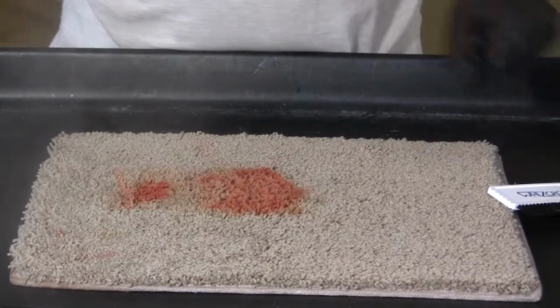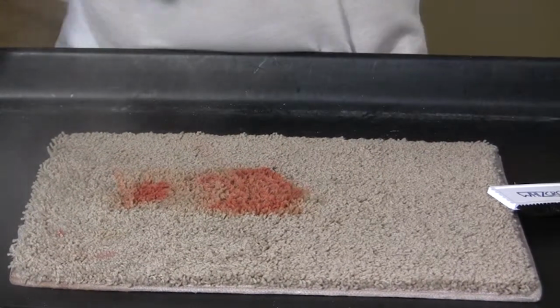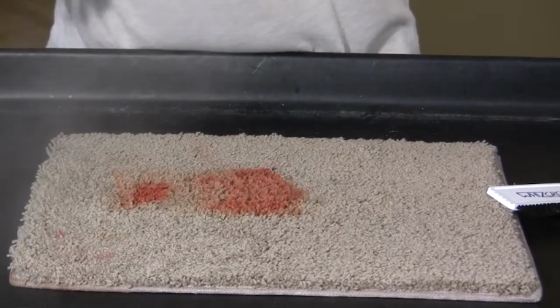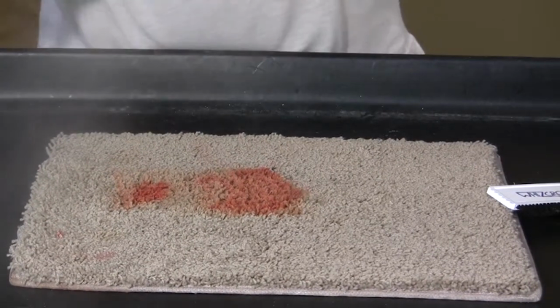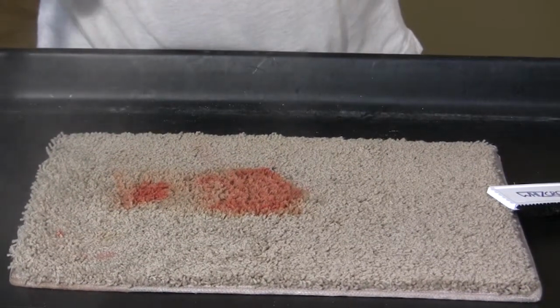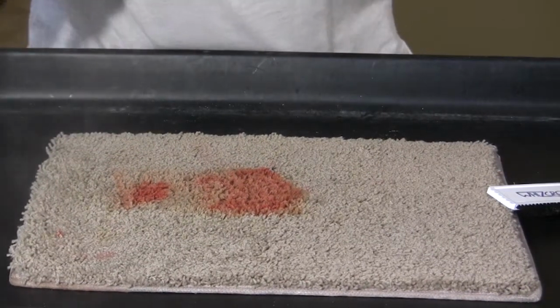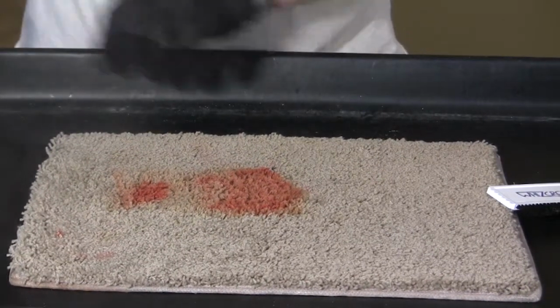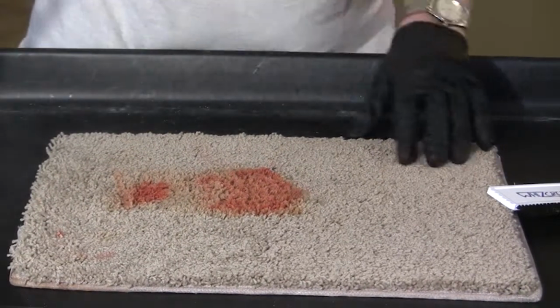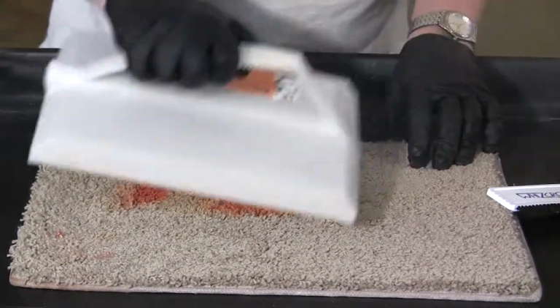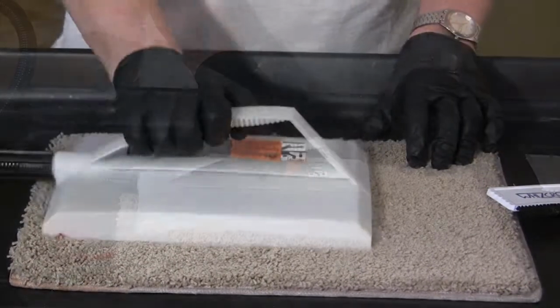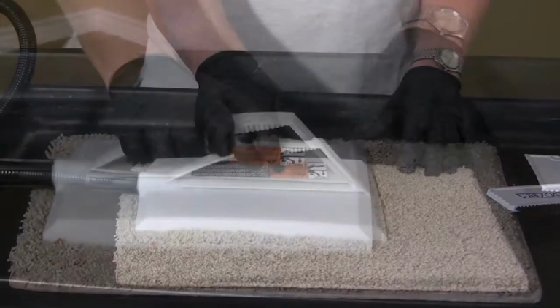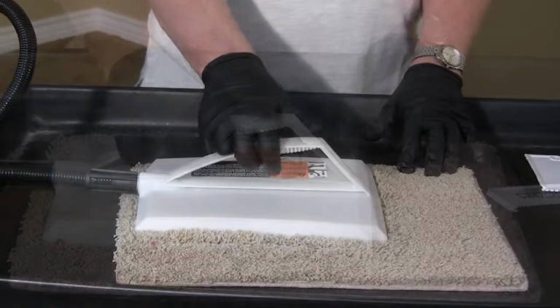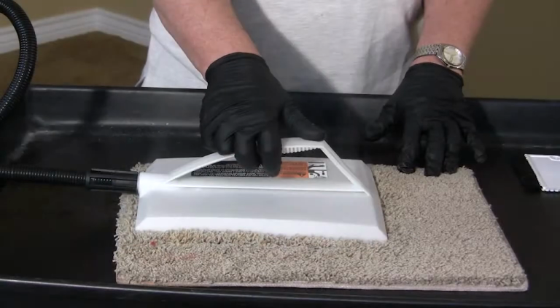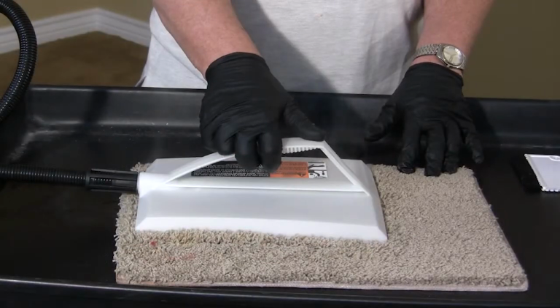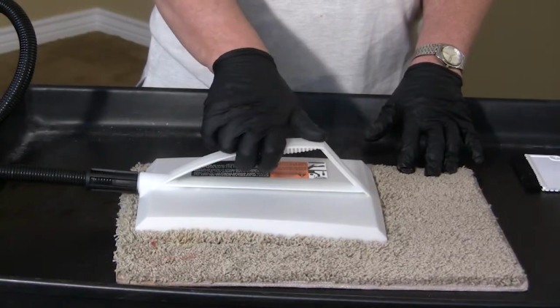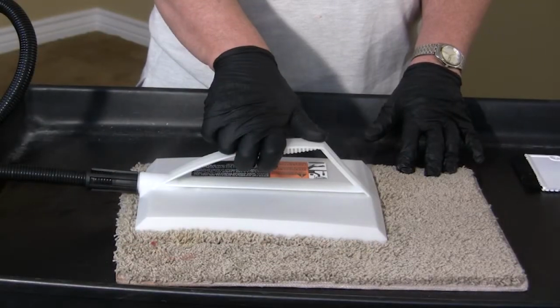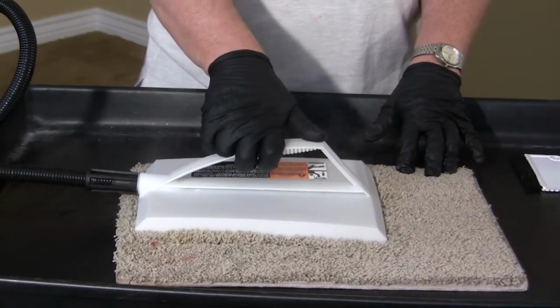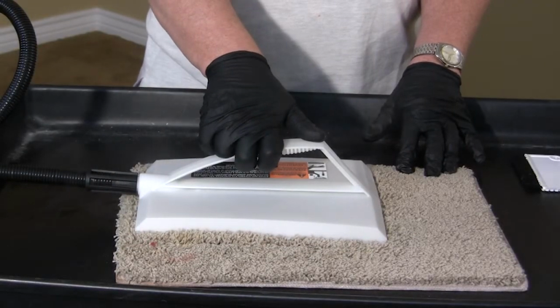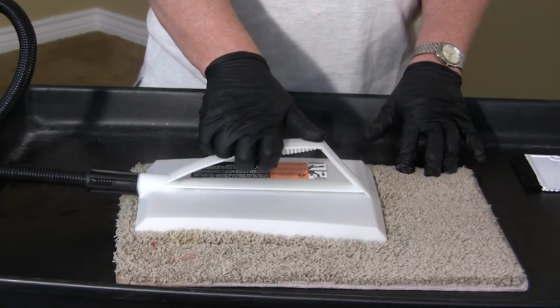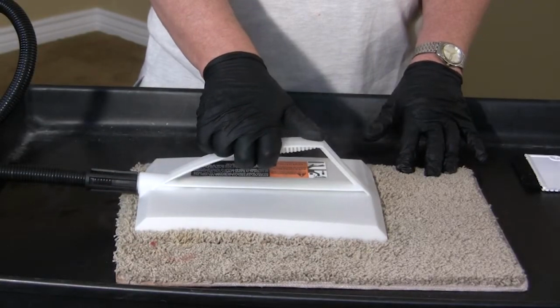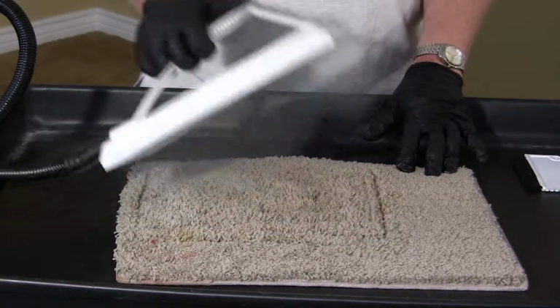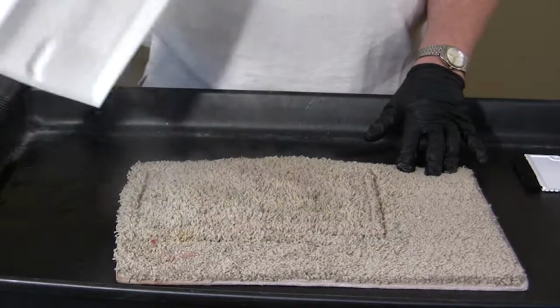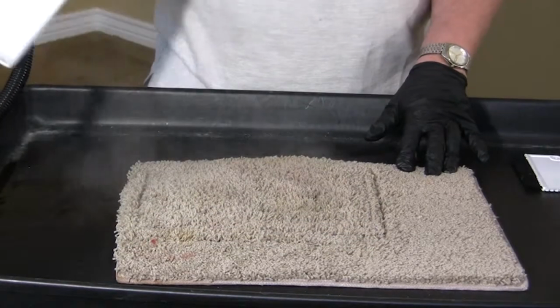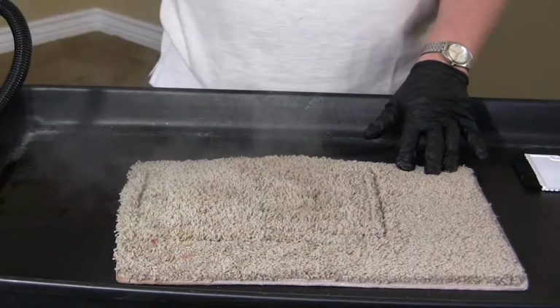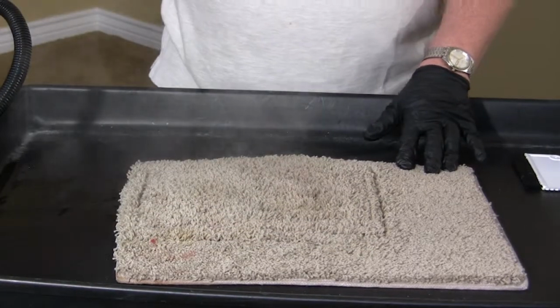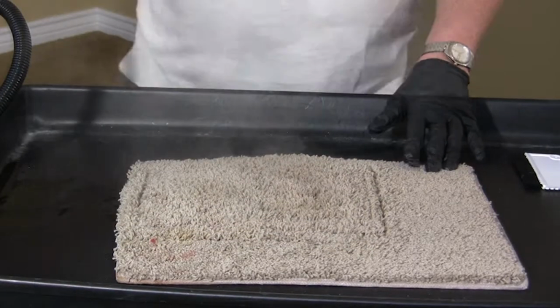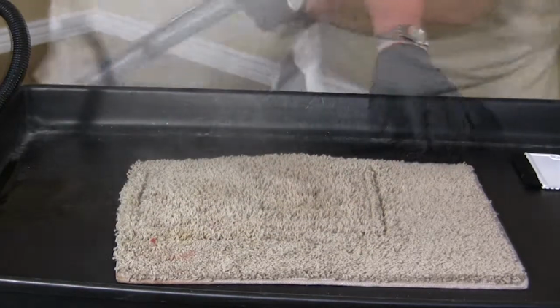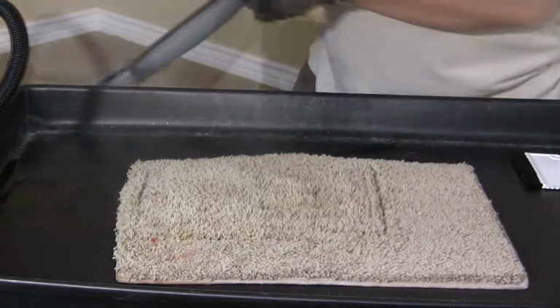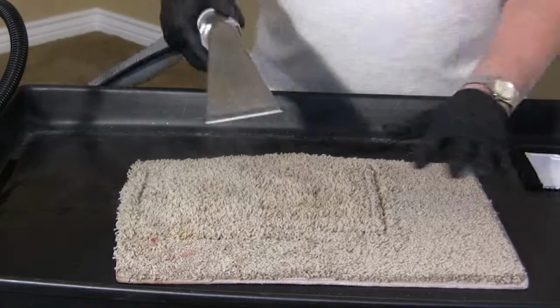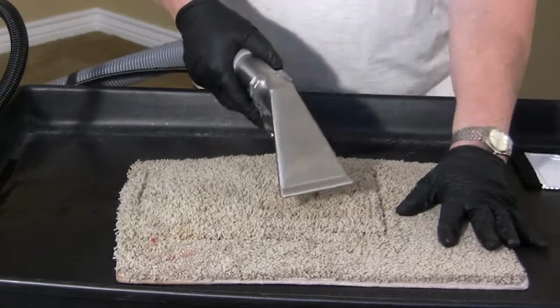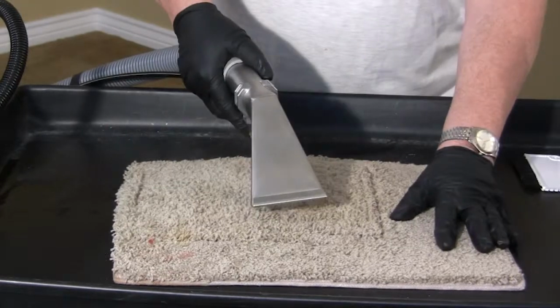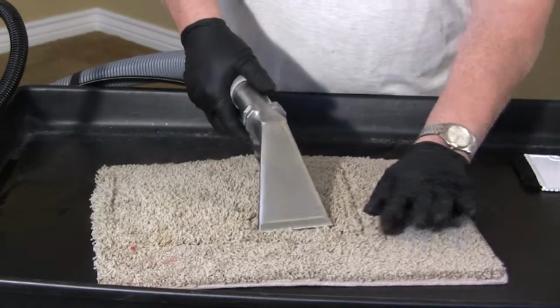We'll apply heat via the steamer for 30 seconds to 2 minutes. We'll lift up the steamer — the stain is gone. And now we'll extract.